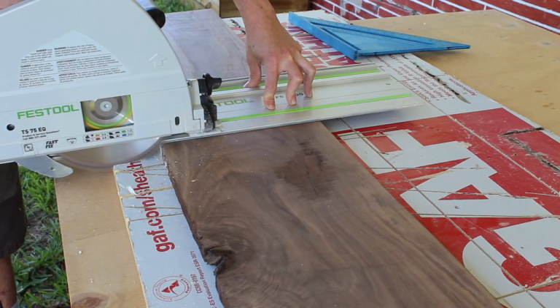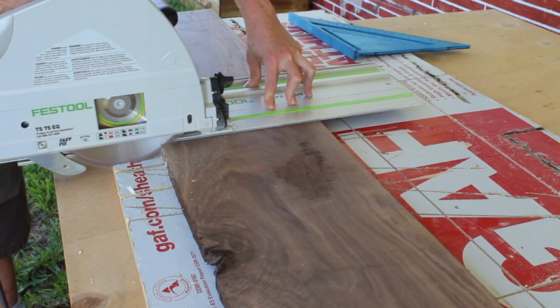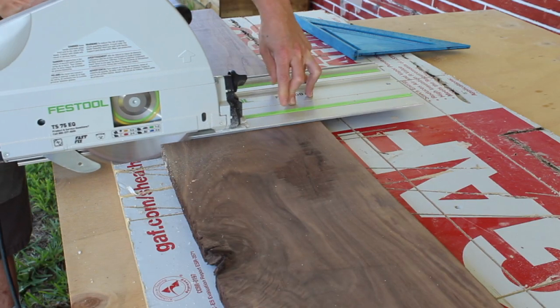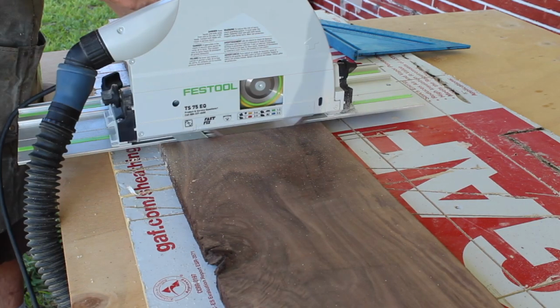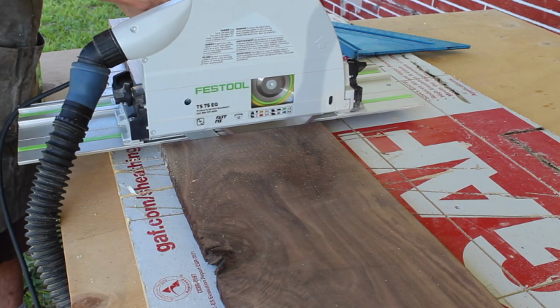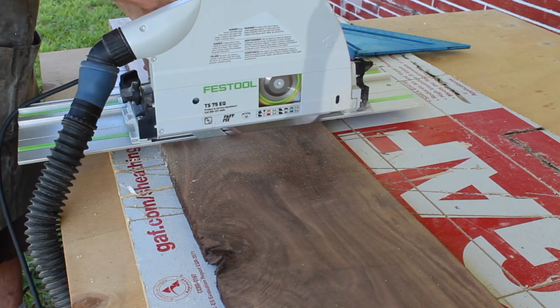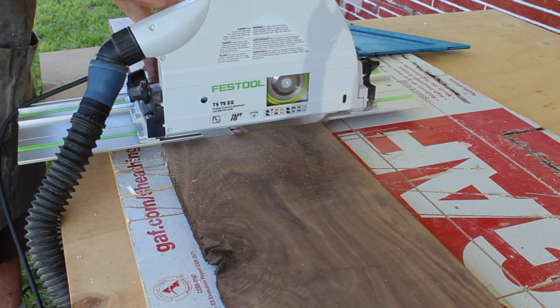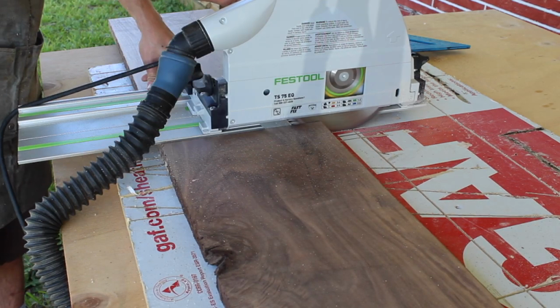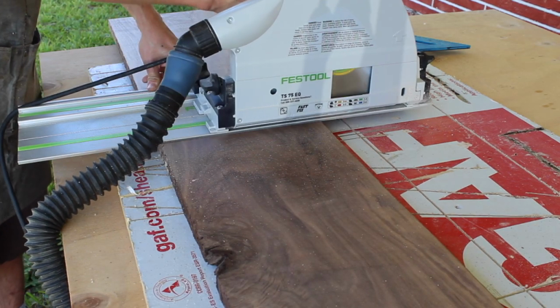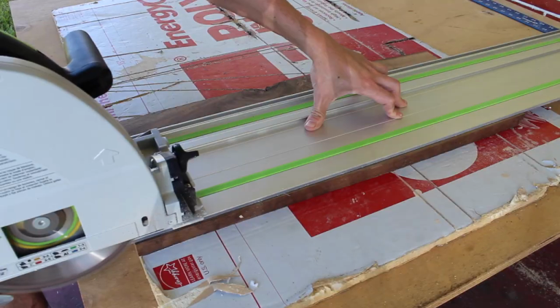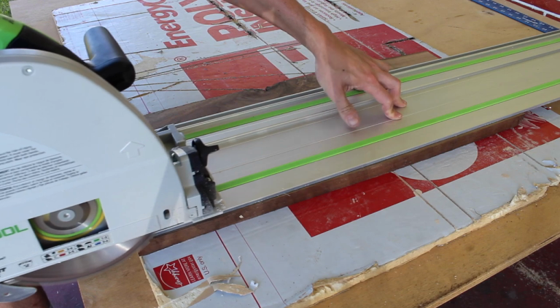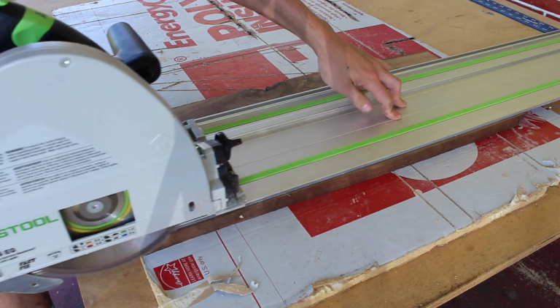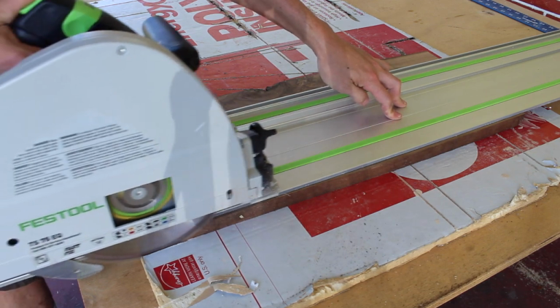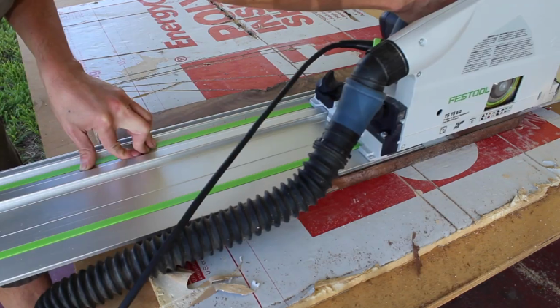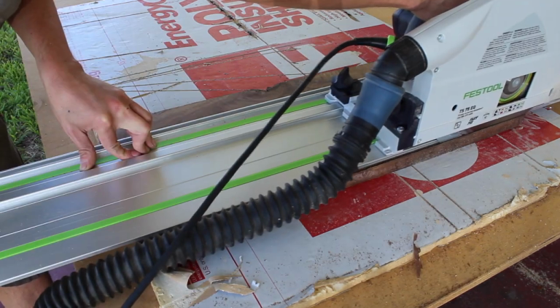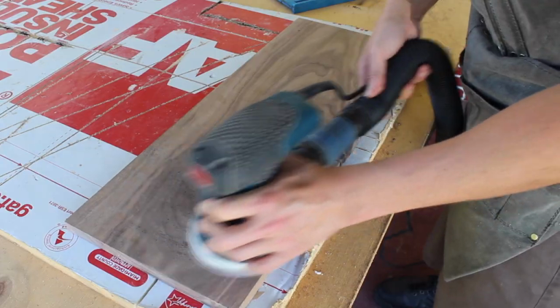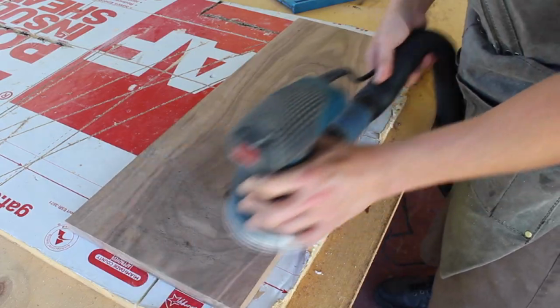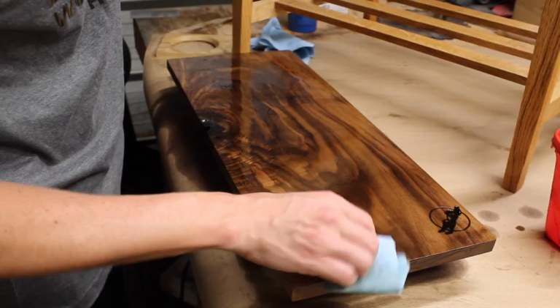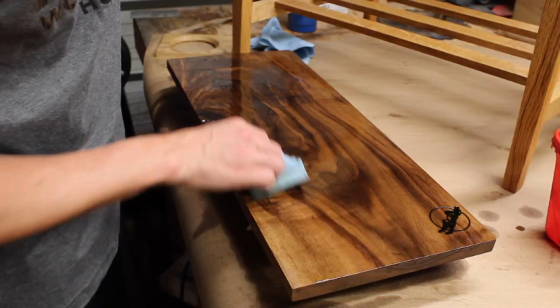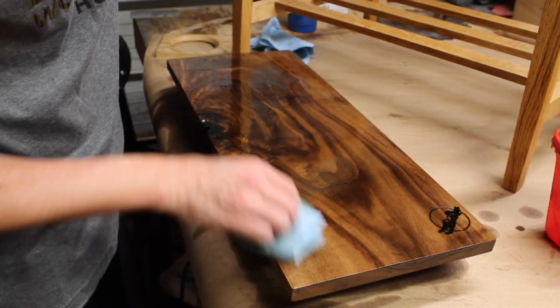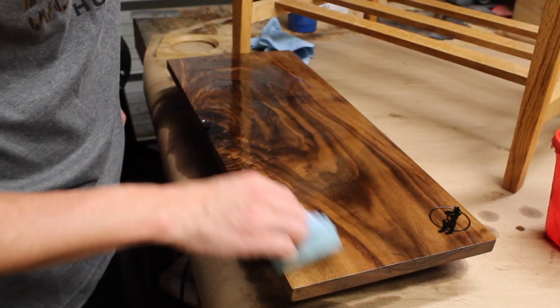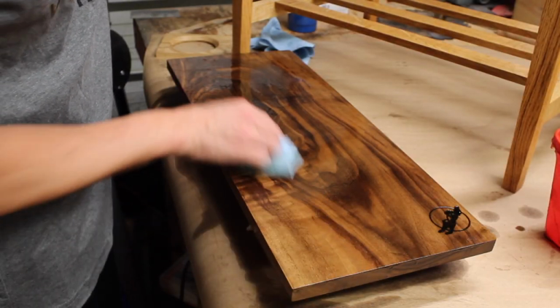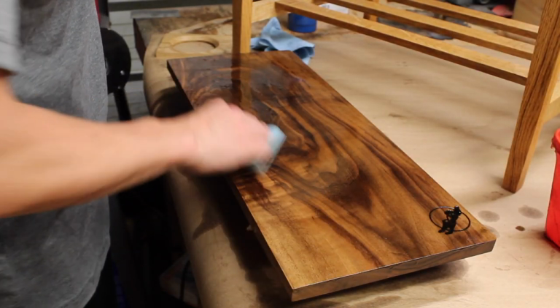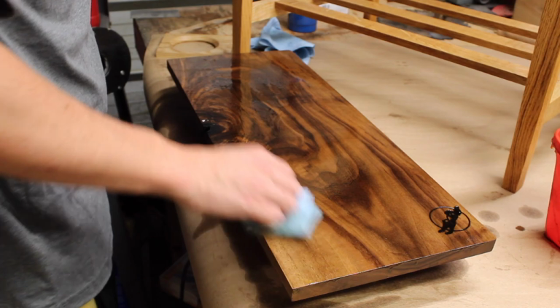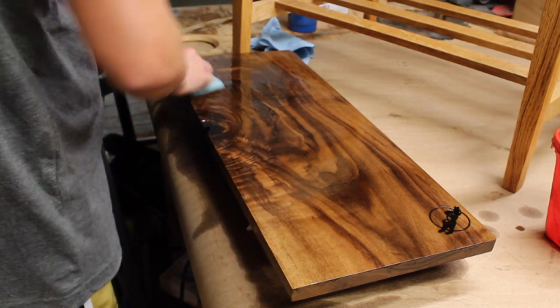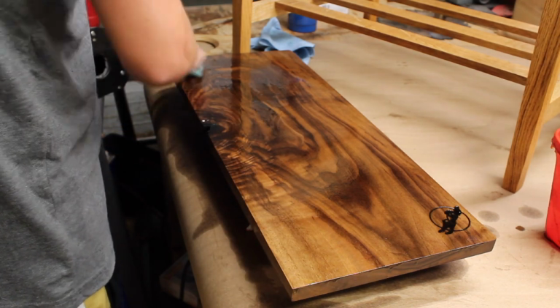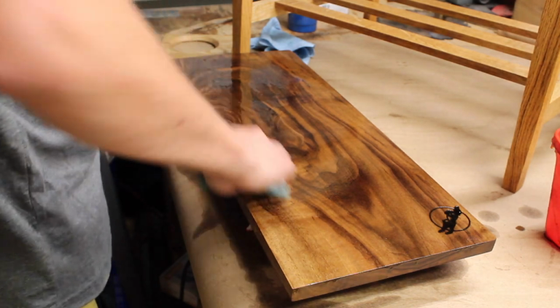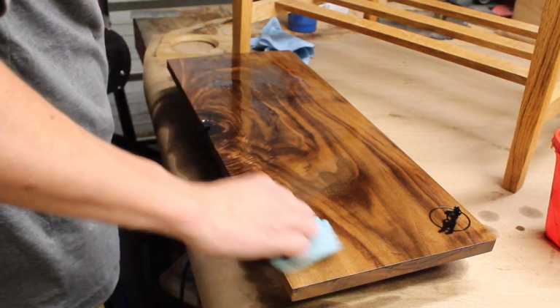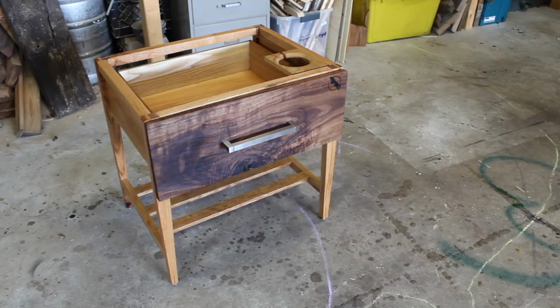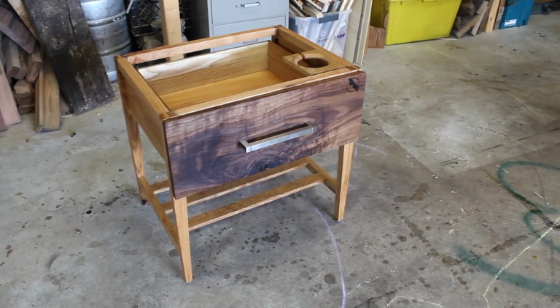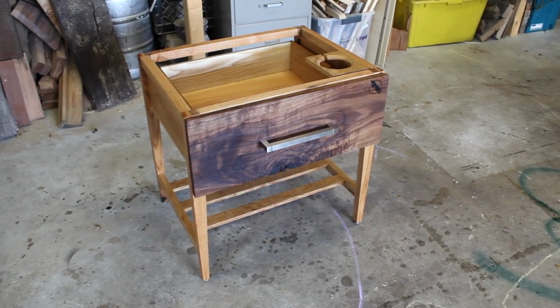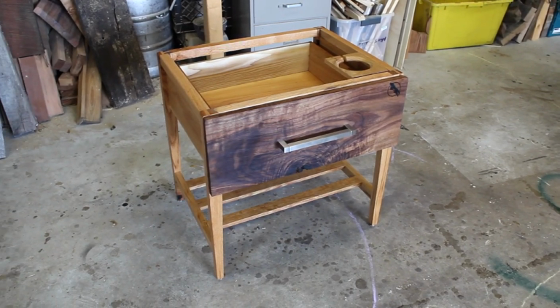For the drawer front, I went with walnut because I'm feeling bougie, and selected this section with a knot to have some unique grain flow. I trimmed this entirely with the track saw before sanding and finishing and mounting with this brushed nickel pull.